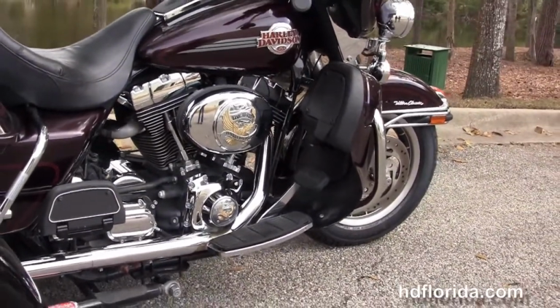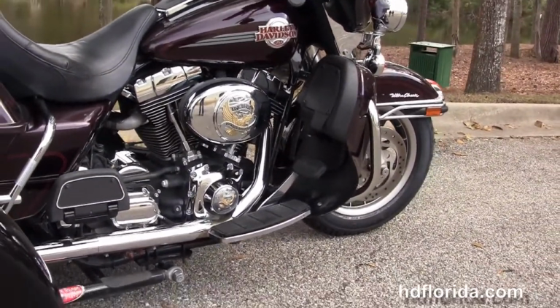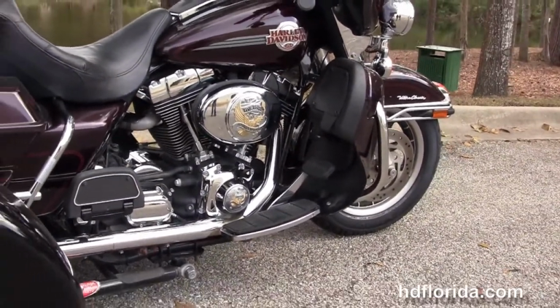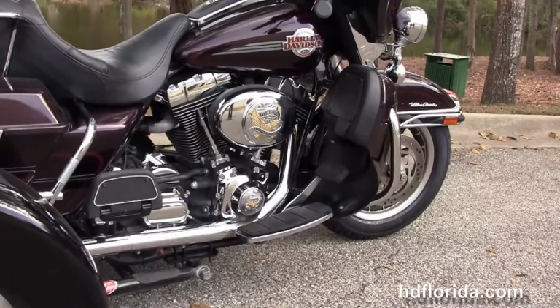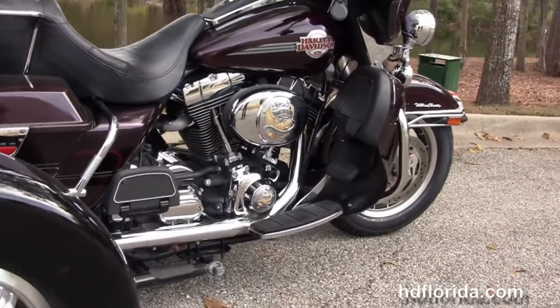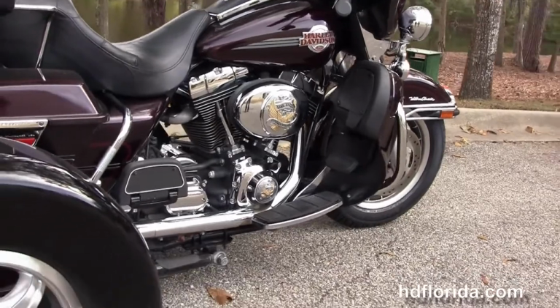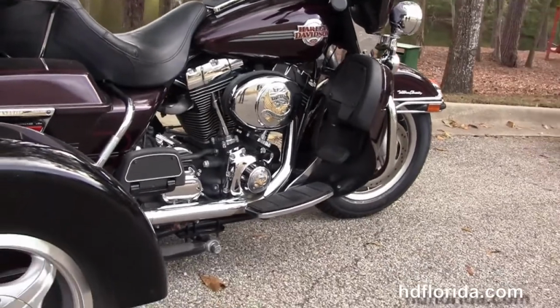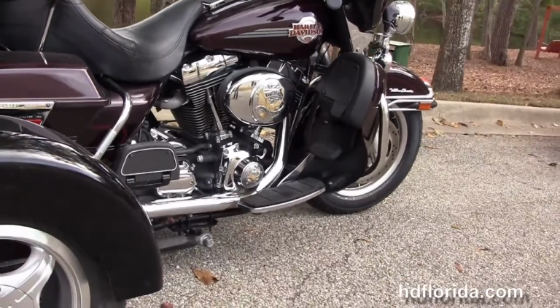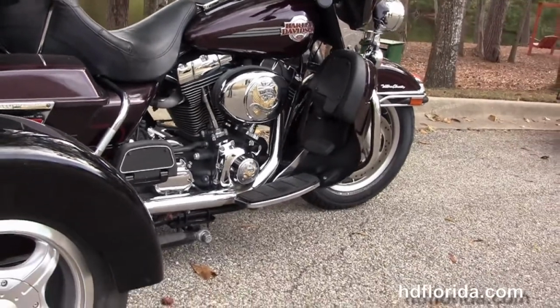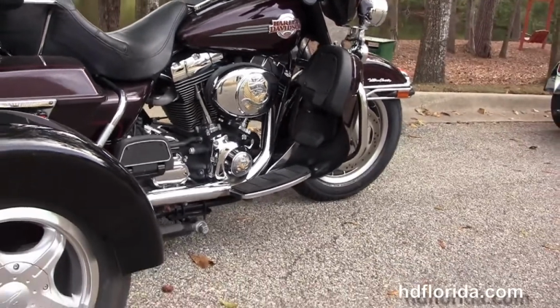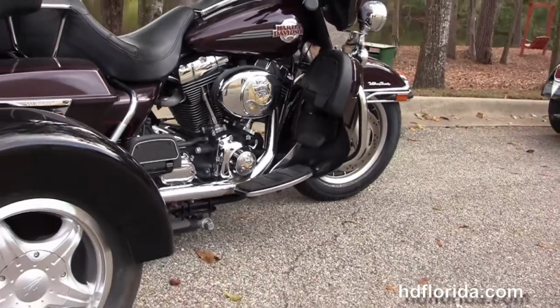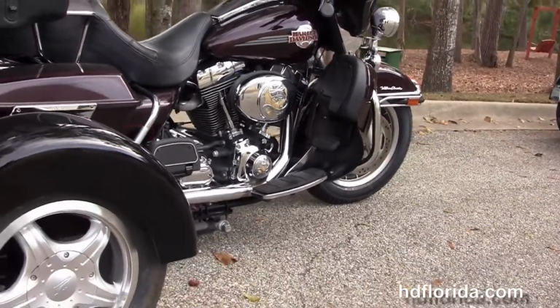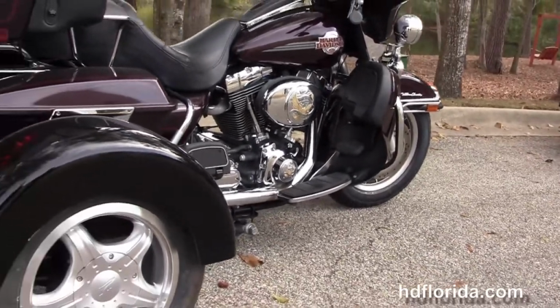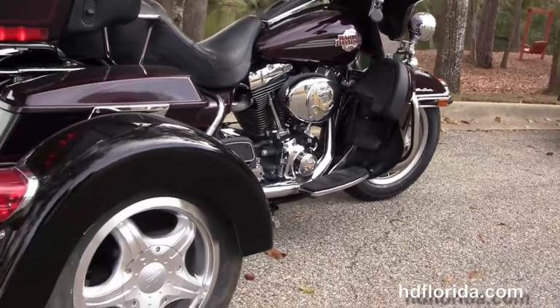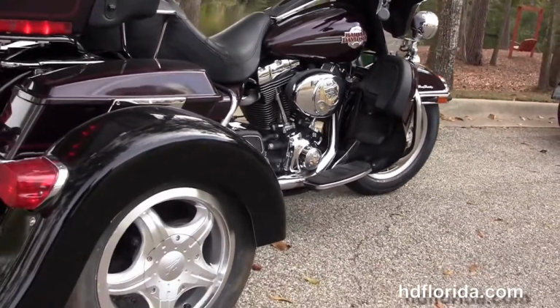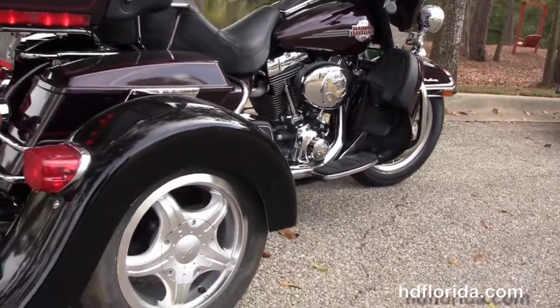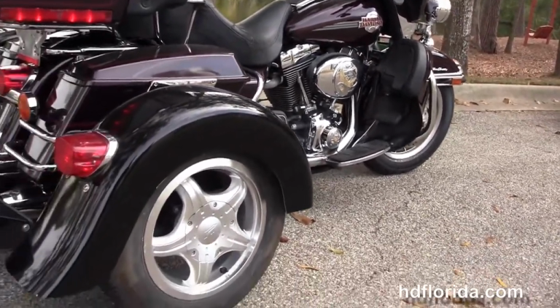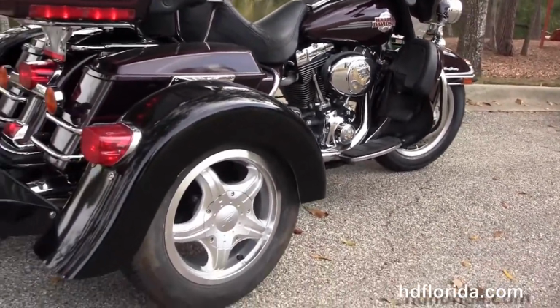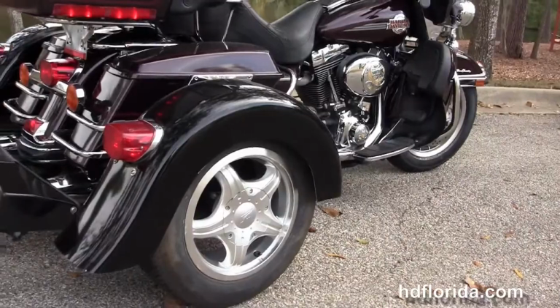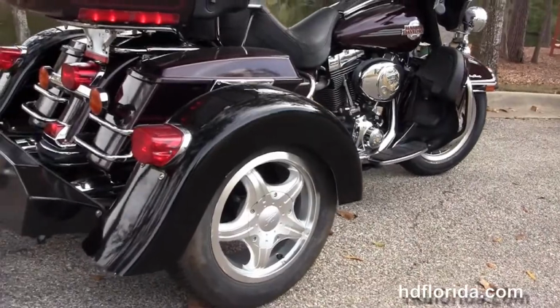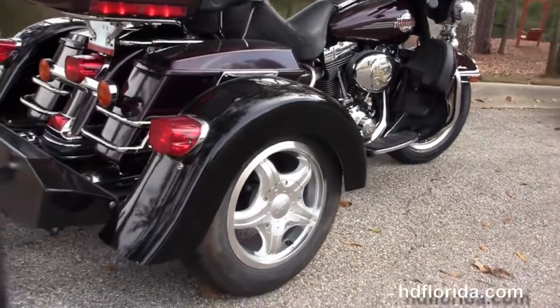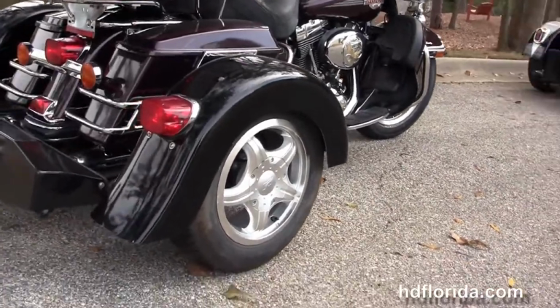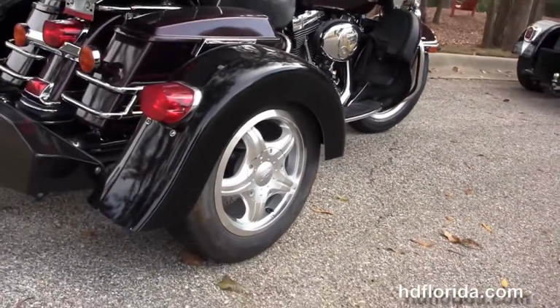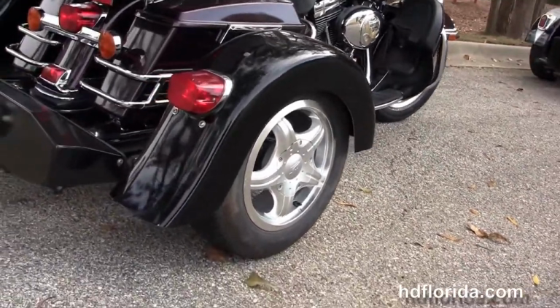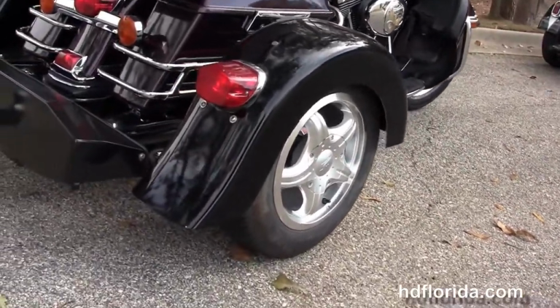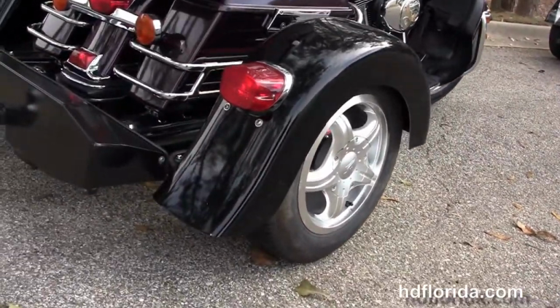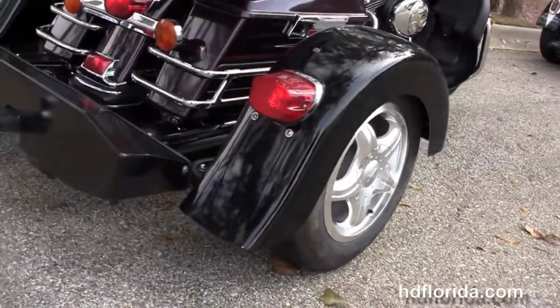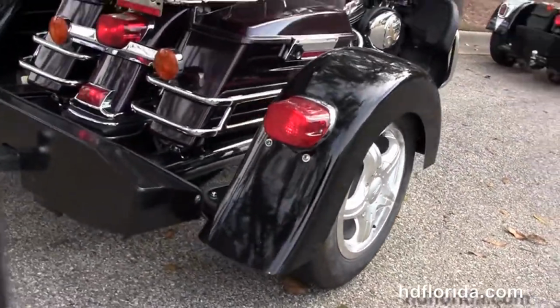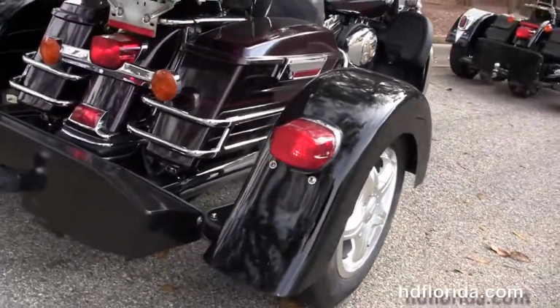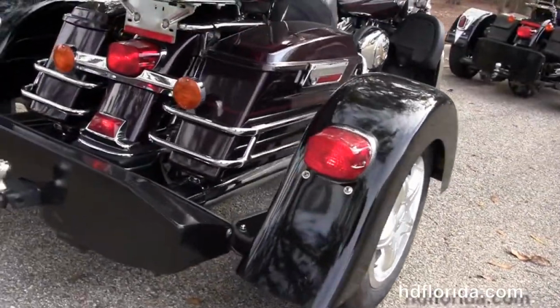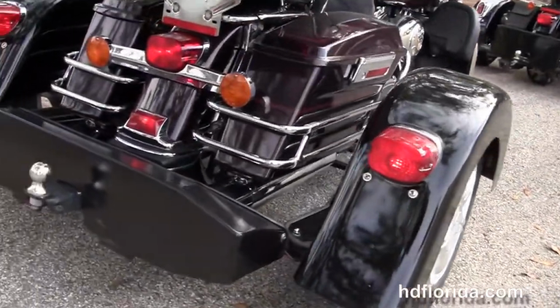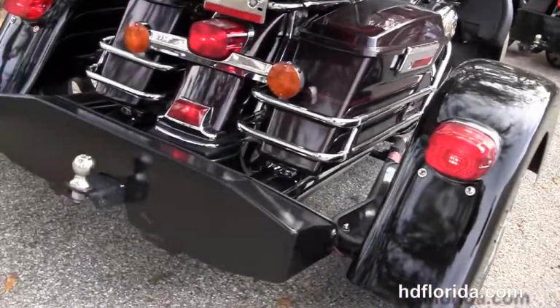Full size rider and passenger floorboards, chrome saddle bag guards and hard locked saddle bags. We've got the additional Voyager trike kit with a trailer hitch. It's got the pink tour pack.